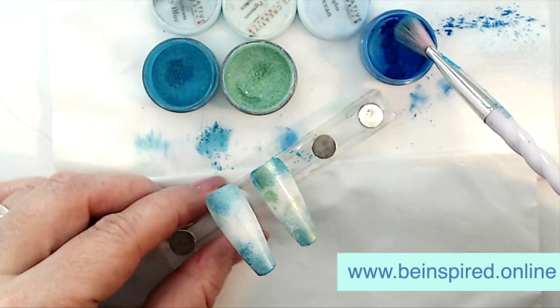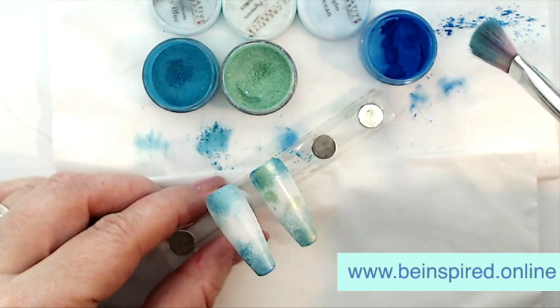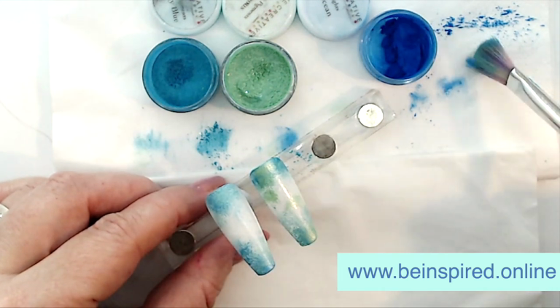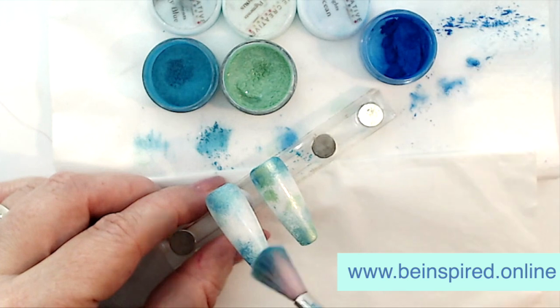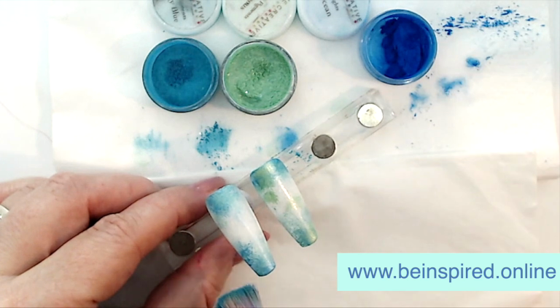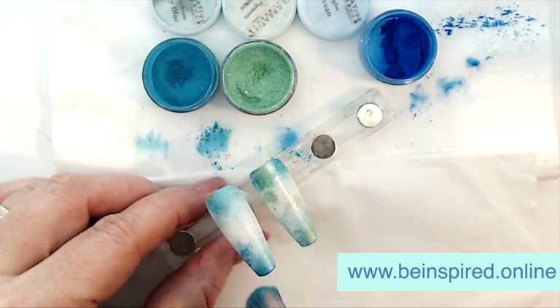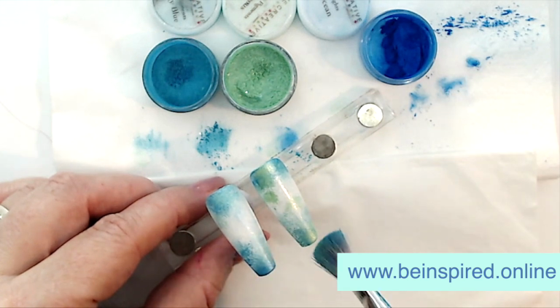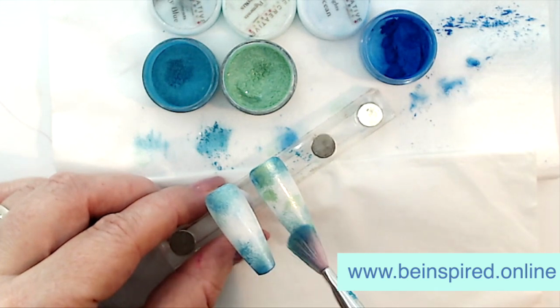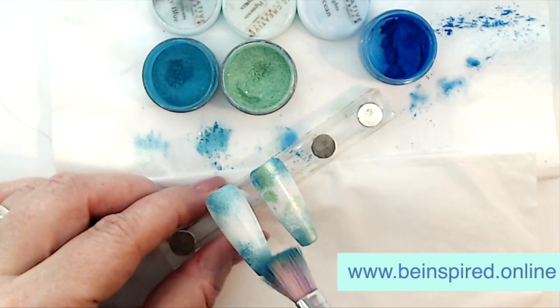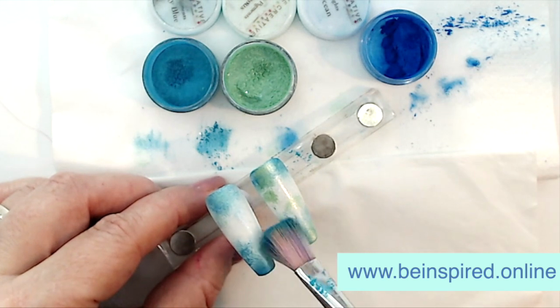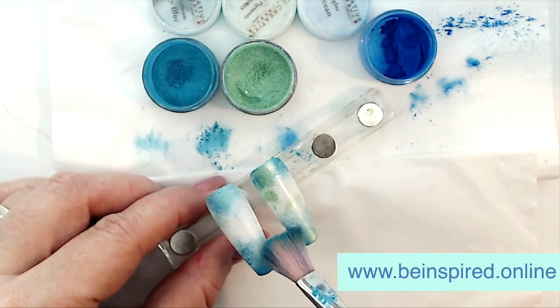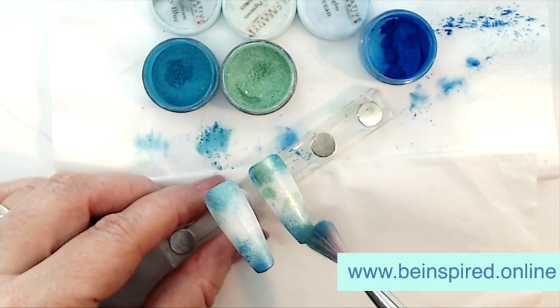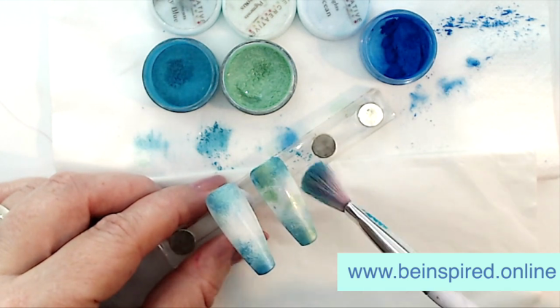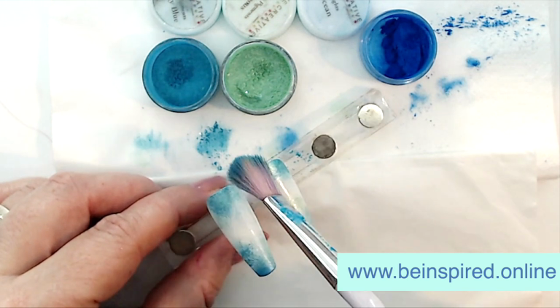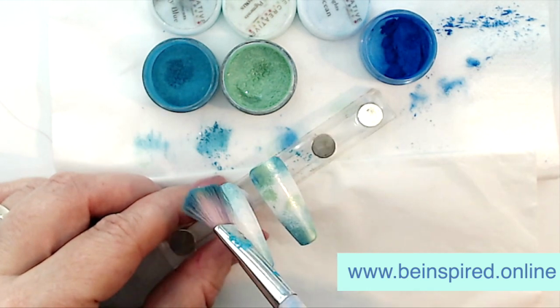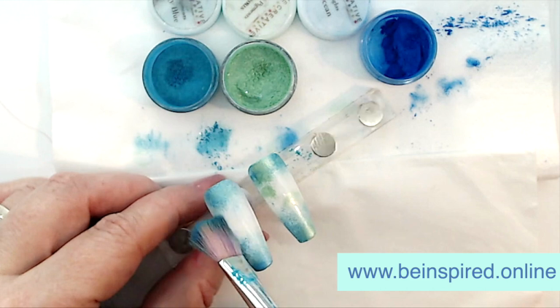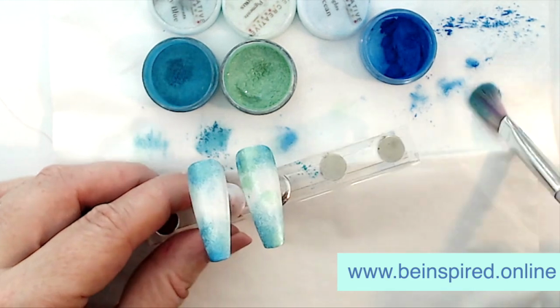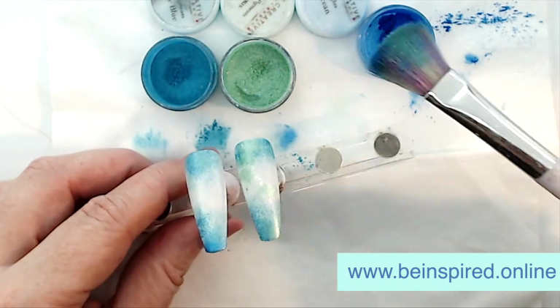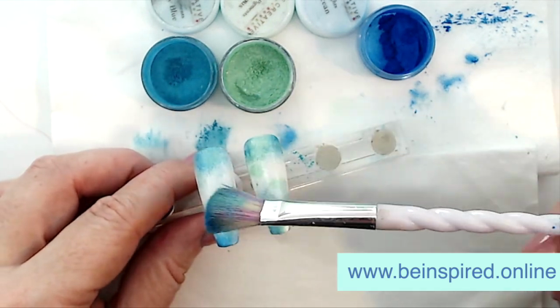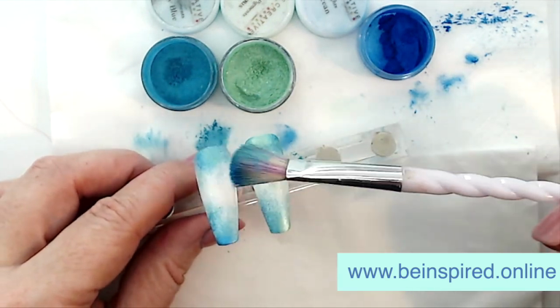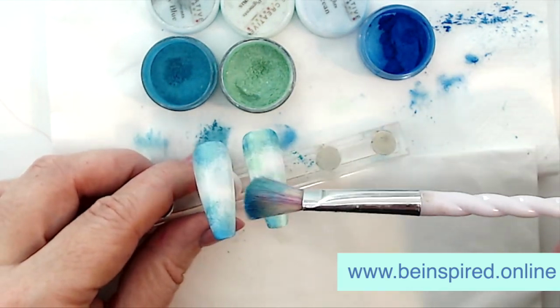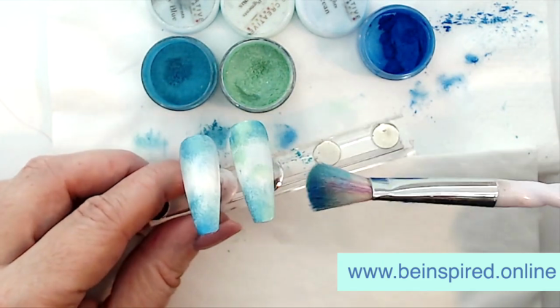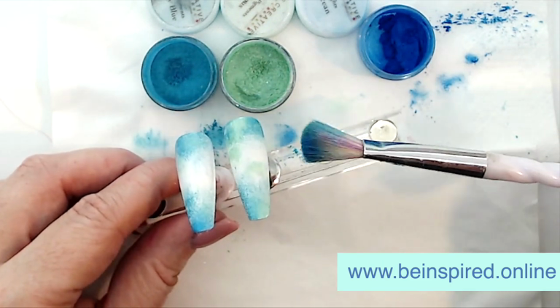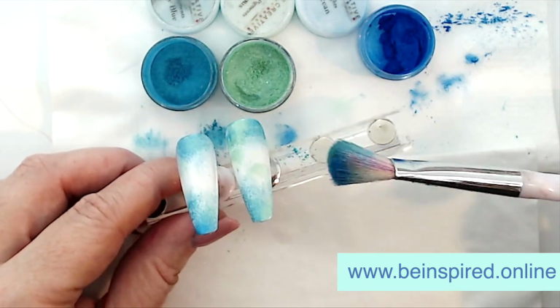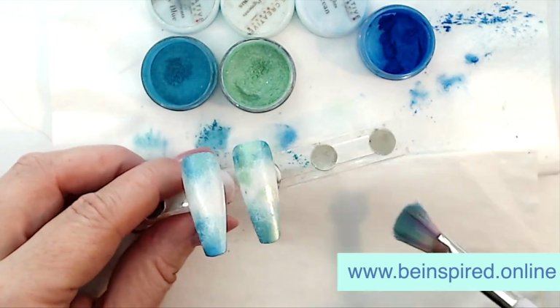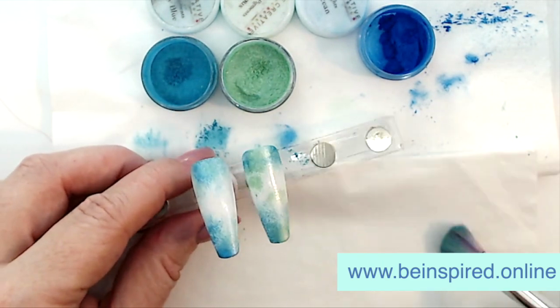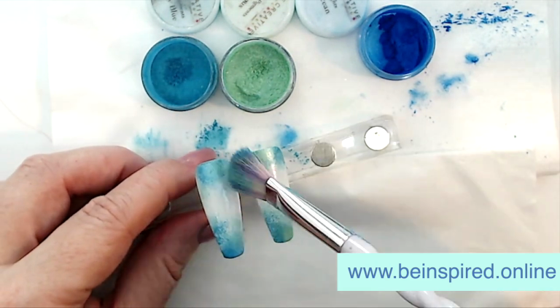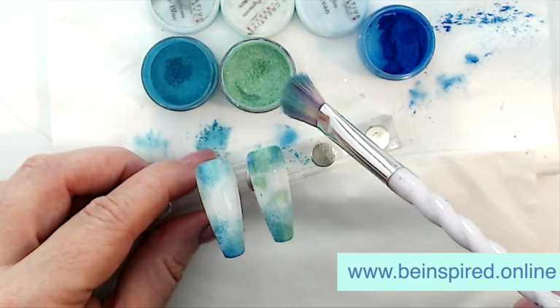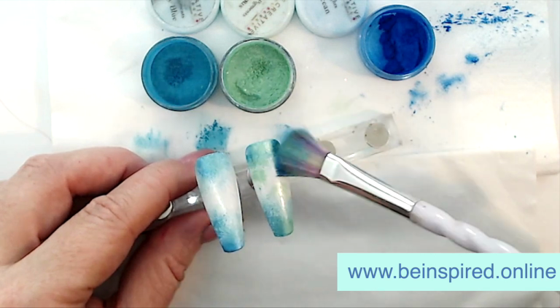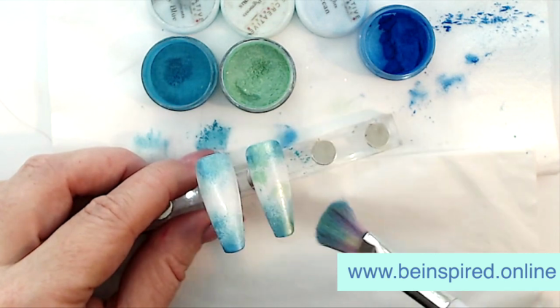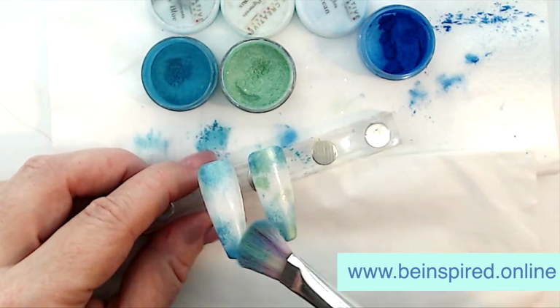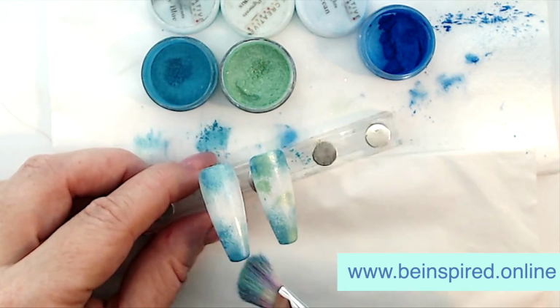These are pigments from the Be Creative range and you can get these on sandbiddle.co.uk. We are using the pretty collection and the bright collection. That dark blue is ocean from the bright — it's beautiful.